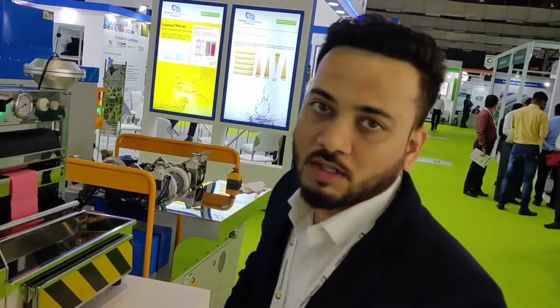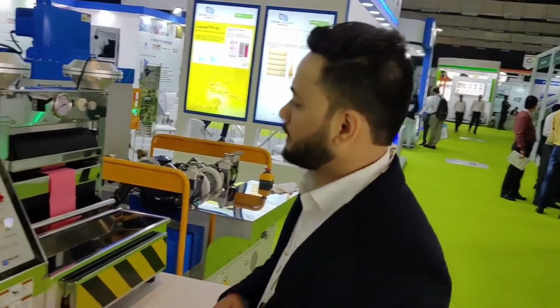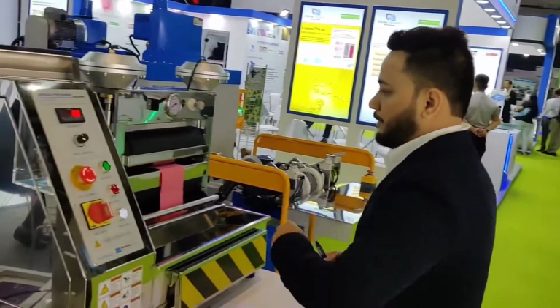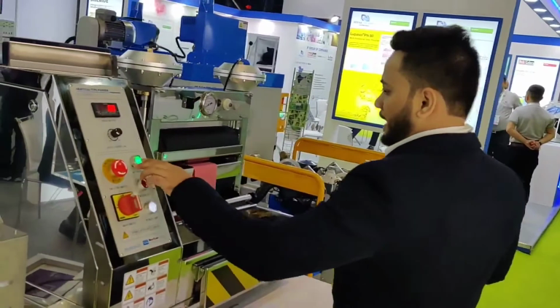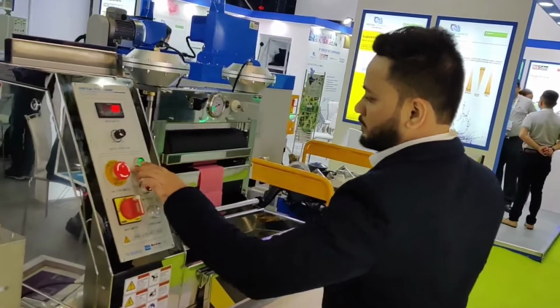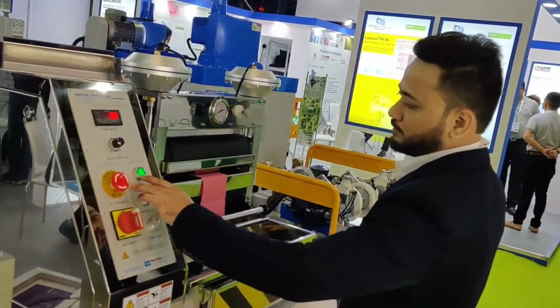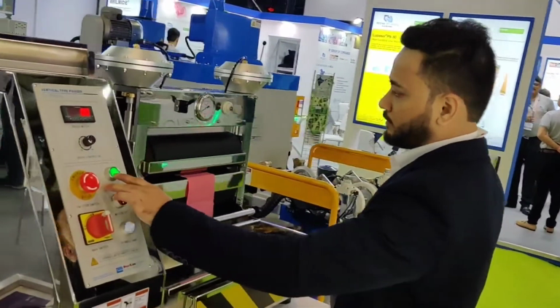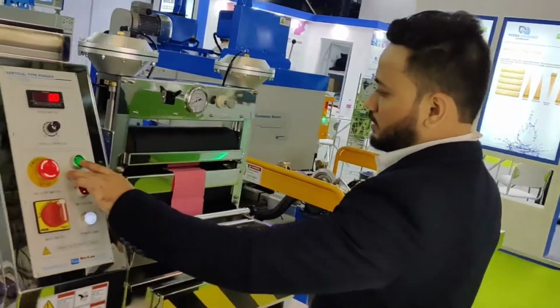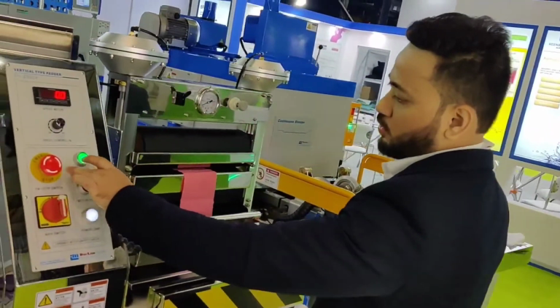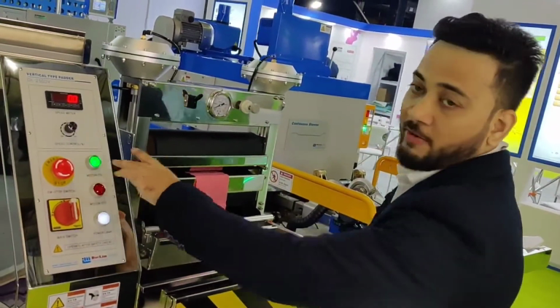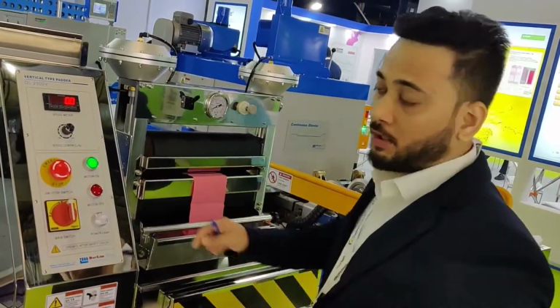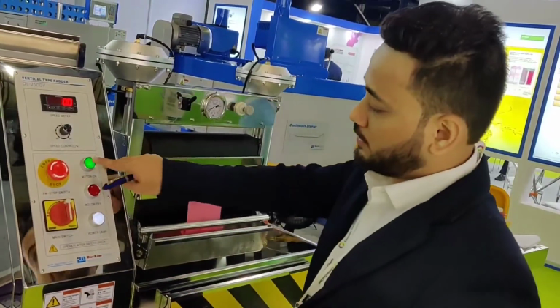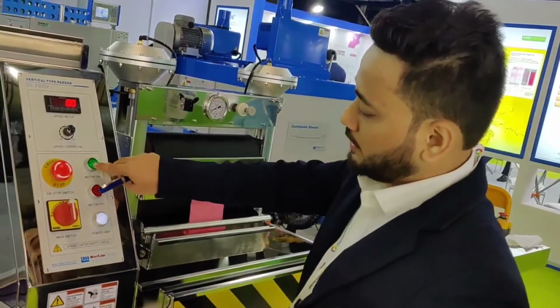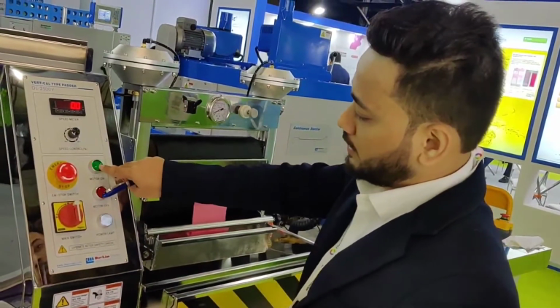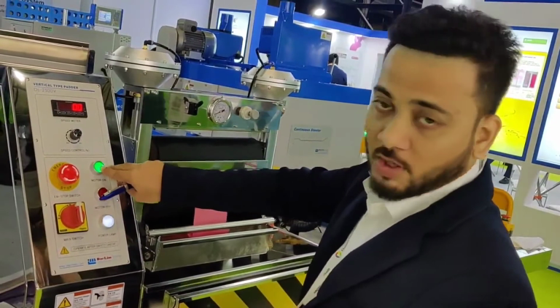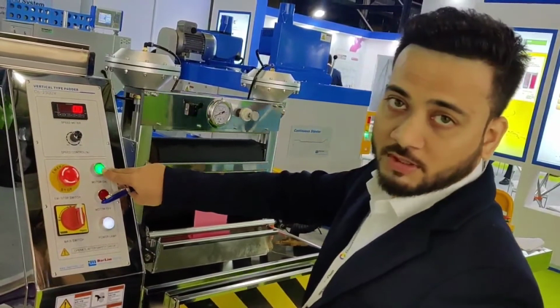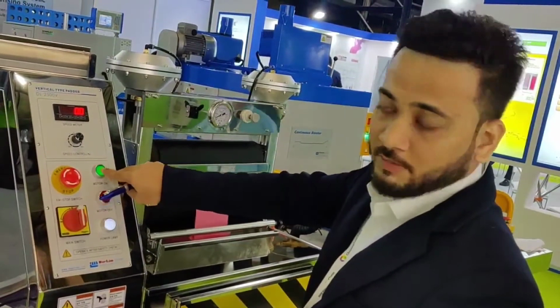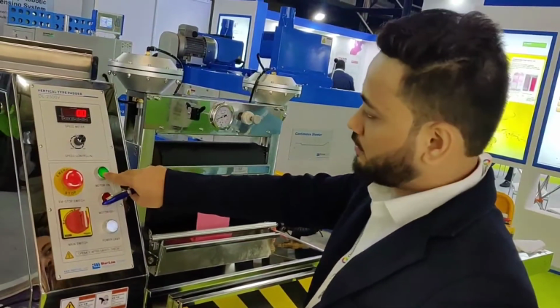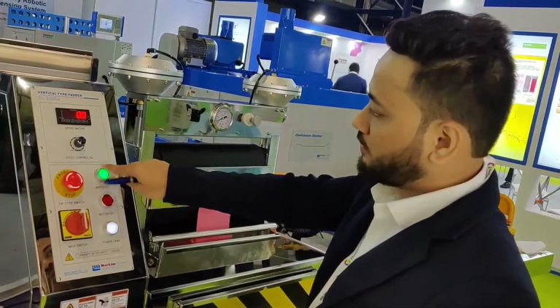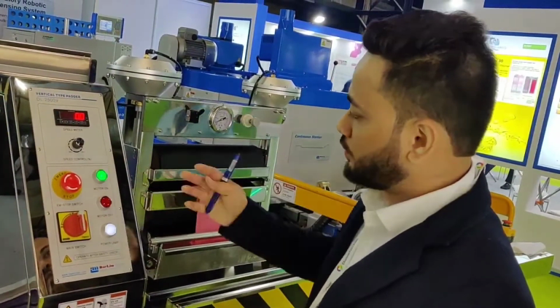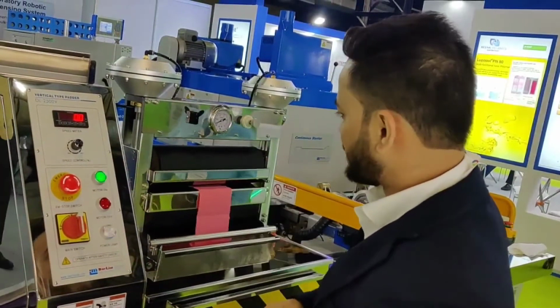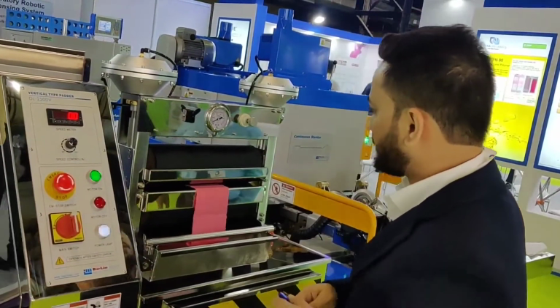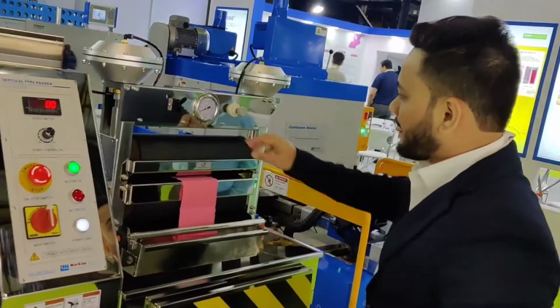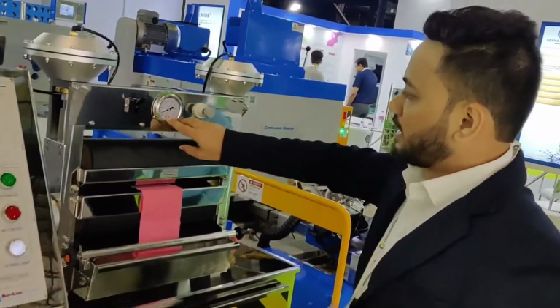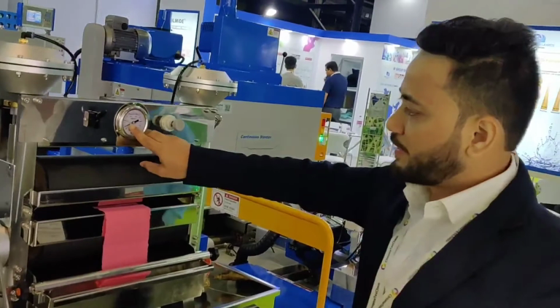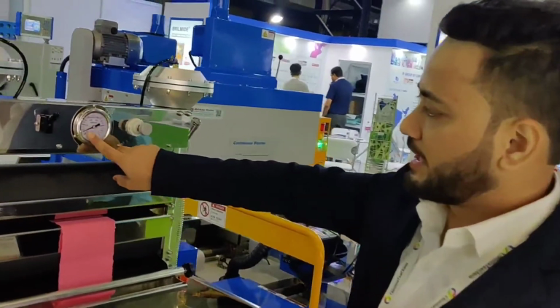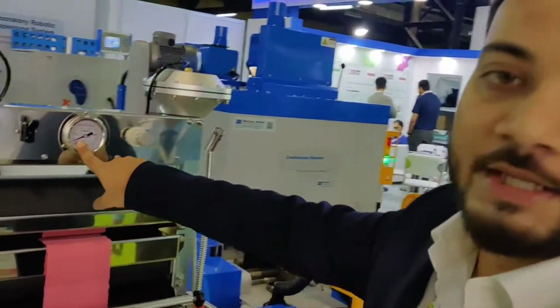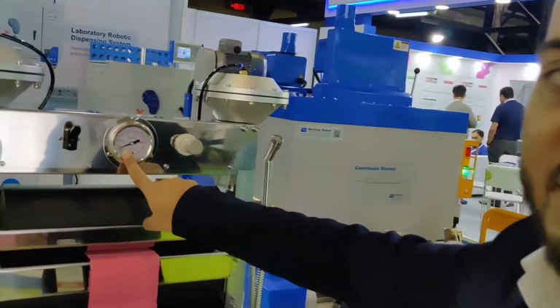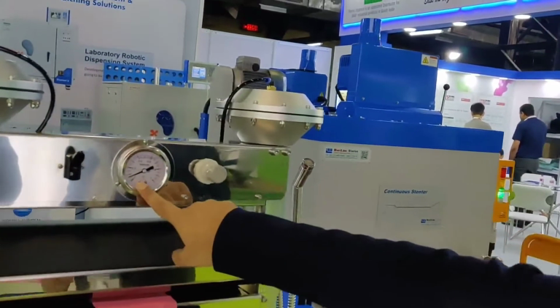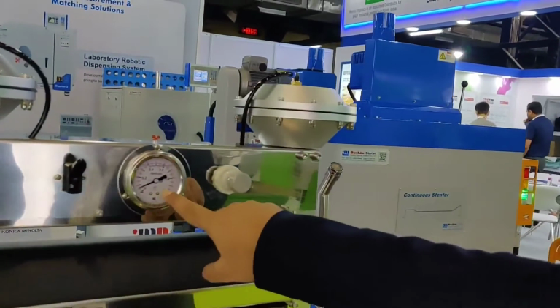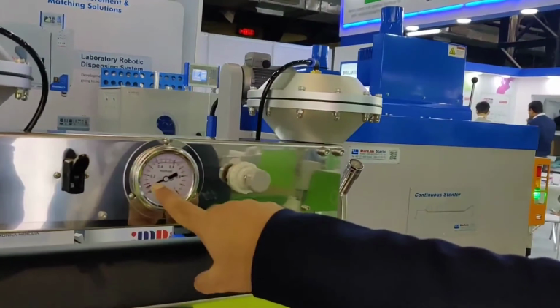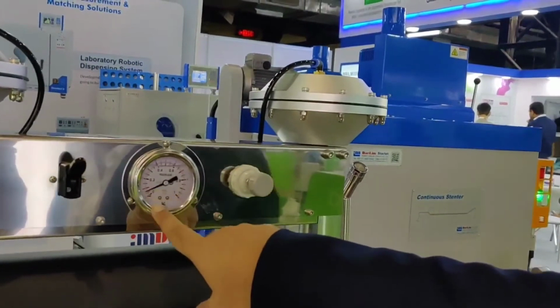The Delim Starlet 2005HV model is provided with a highly efficient inverter motor from Fuji, Japan, along with a speed controller and digital tachometer to control the operating speed of the machine. Operating speed range is 0 to 30 rpm.